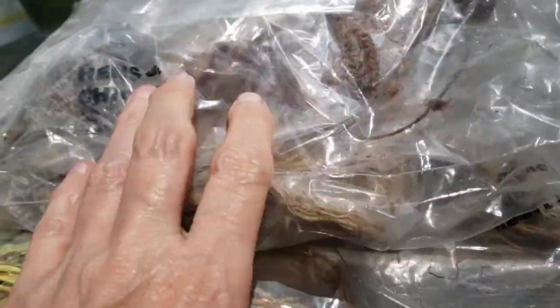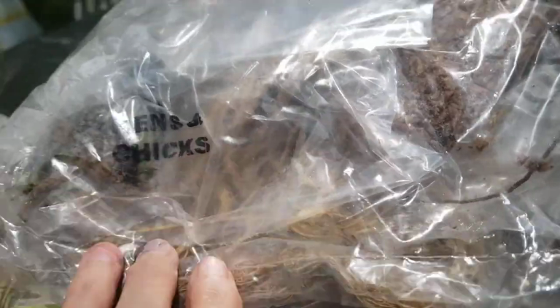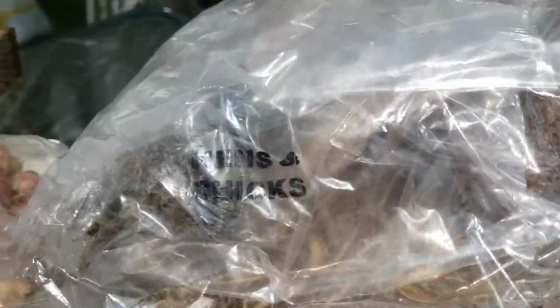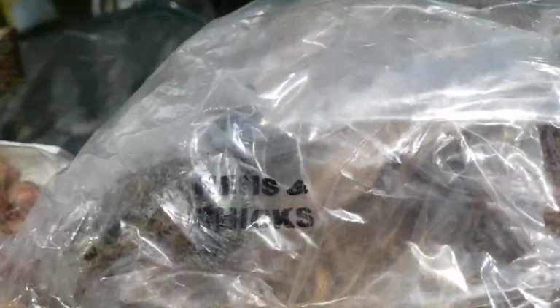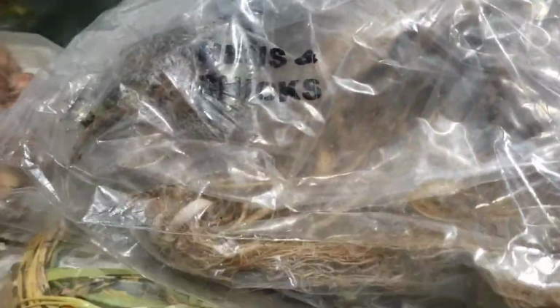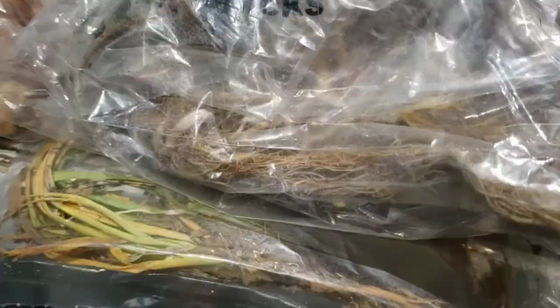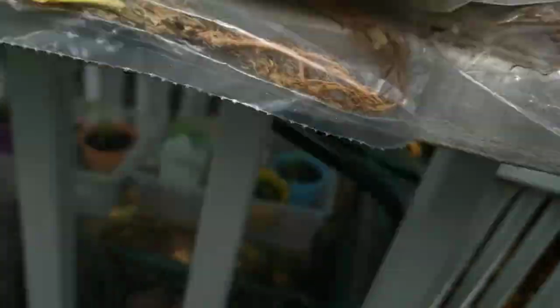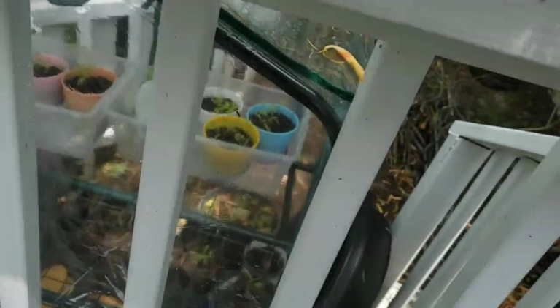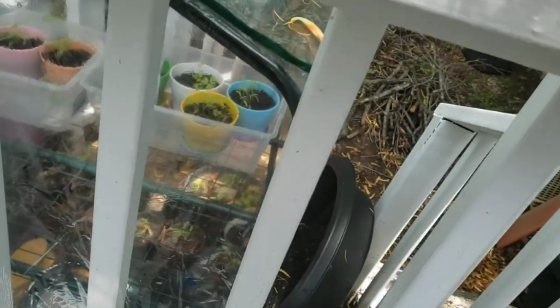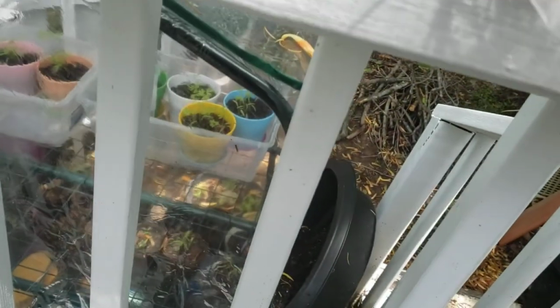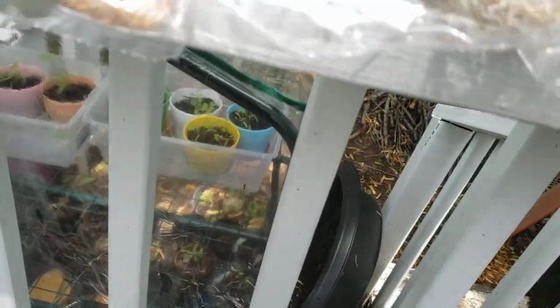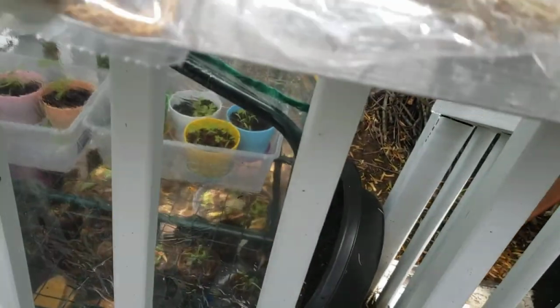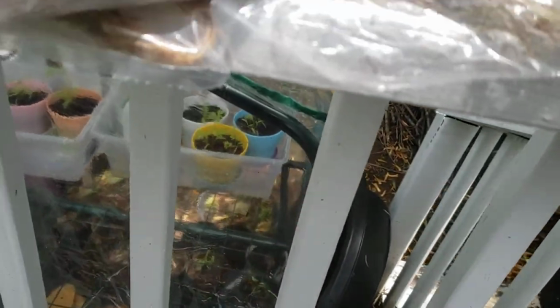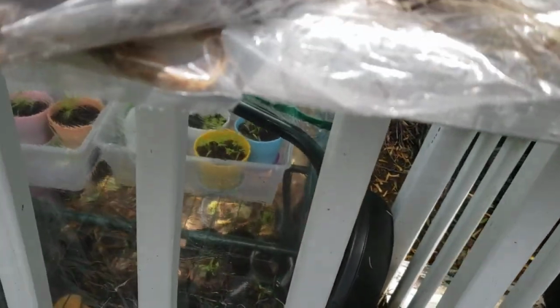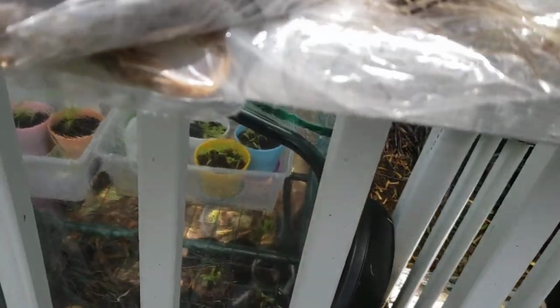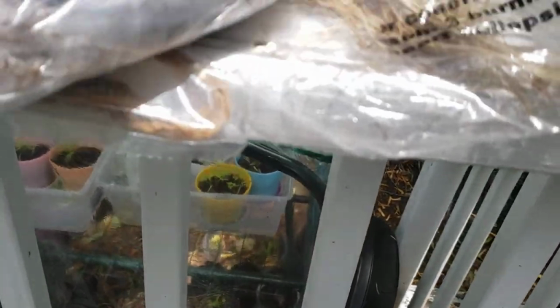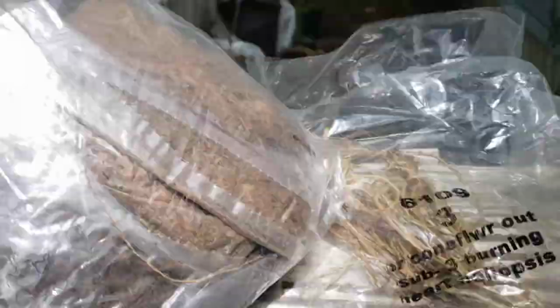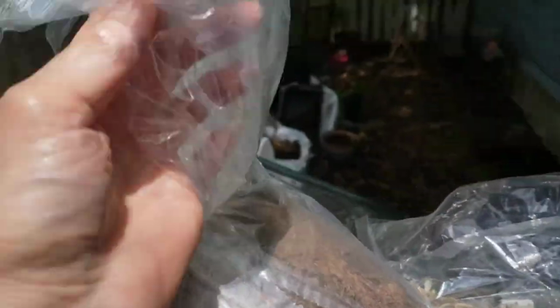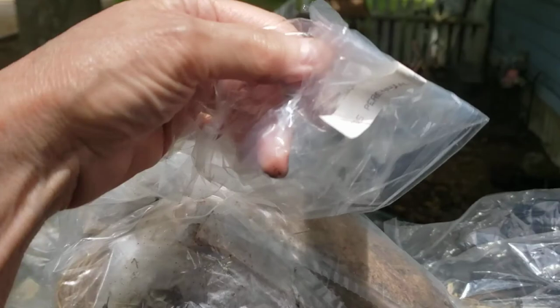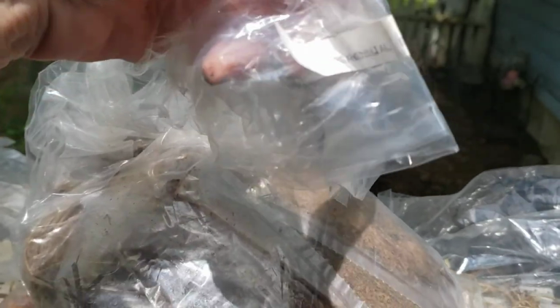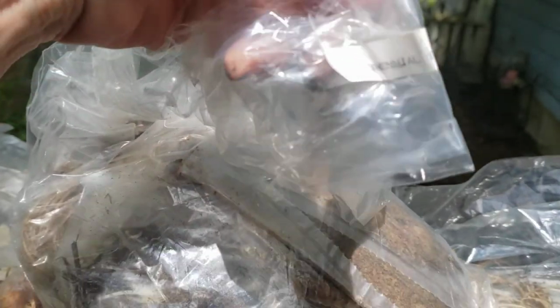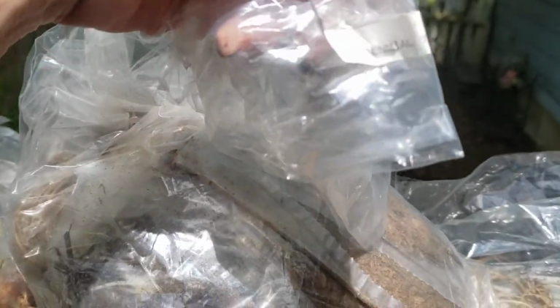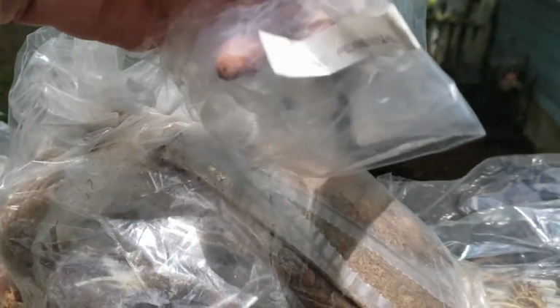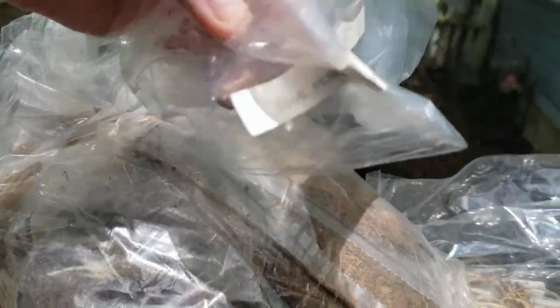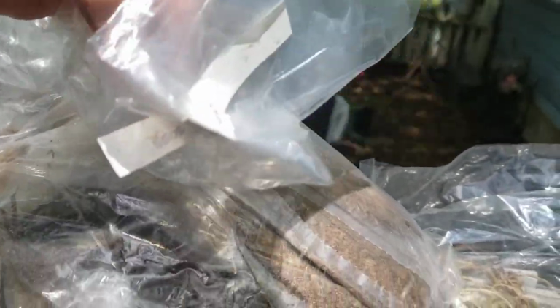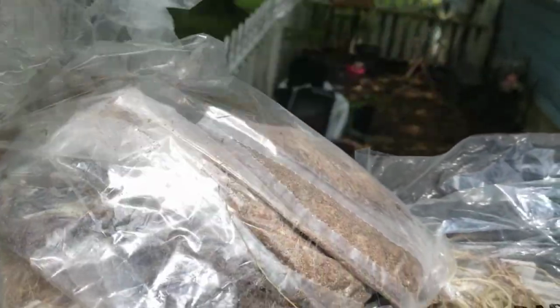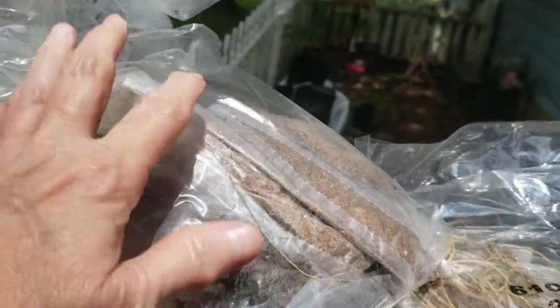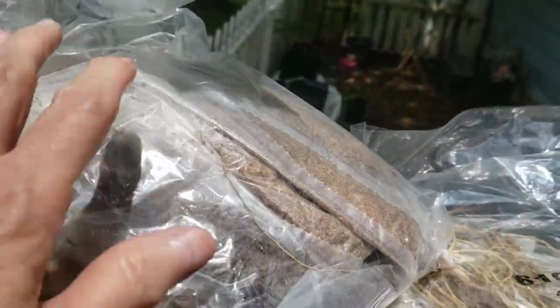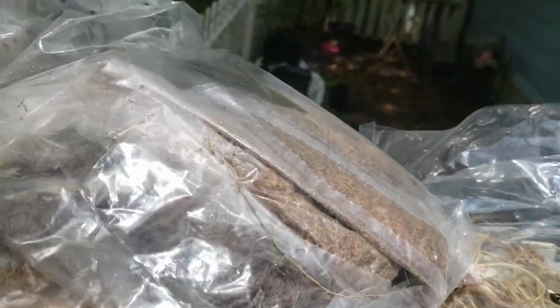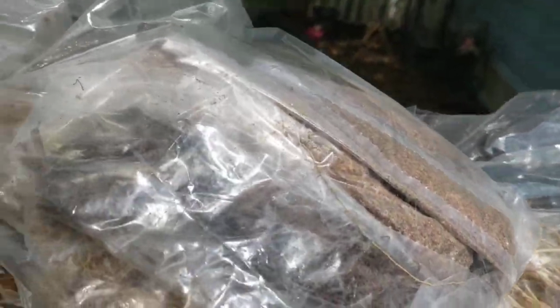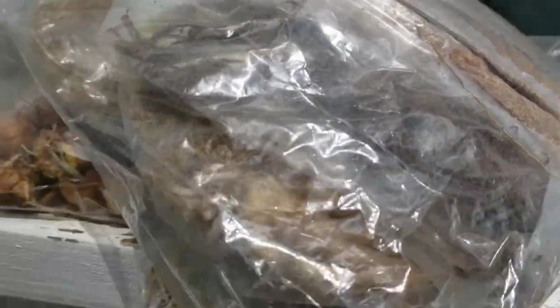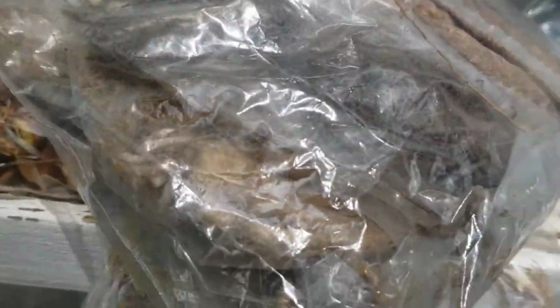It says hens and chicks. So it's going to be just an assortment for this garden — perennial garden. That must be what I got, the perennial garden.